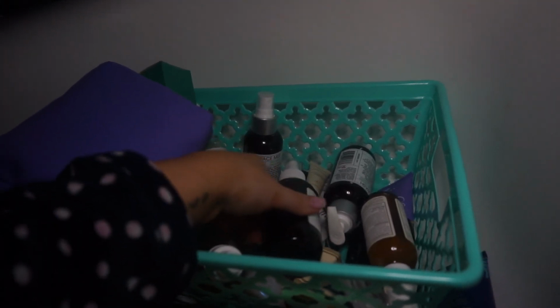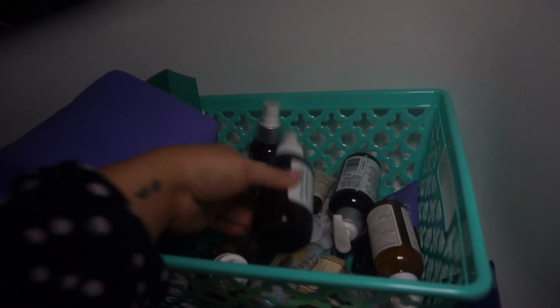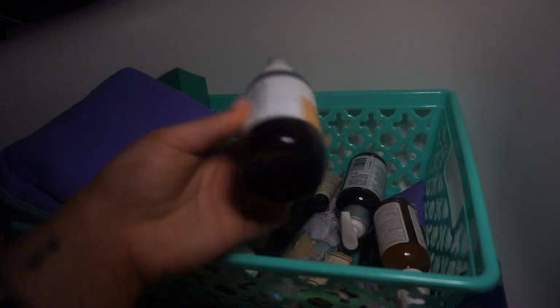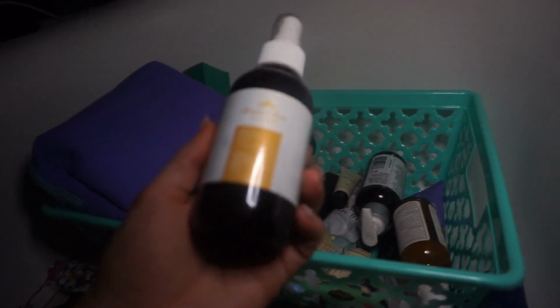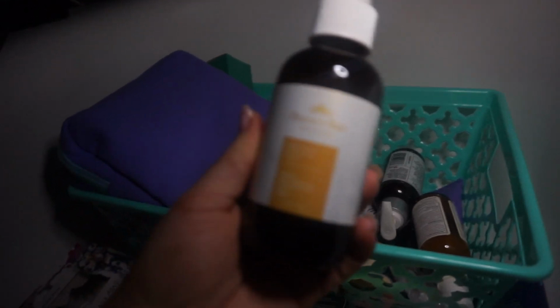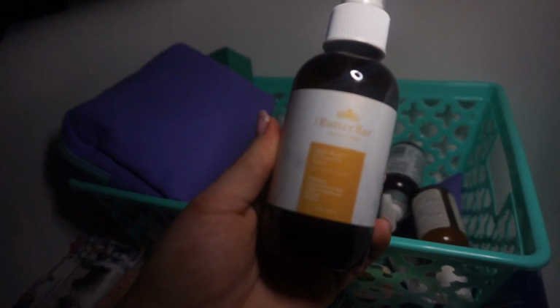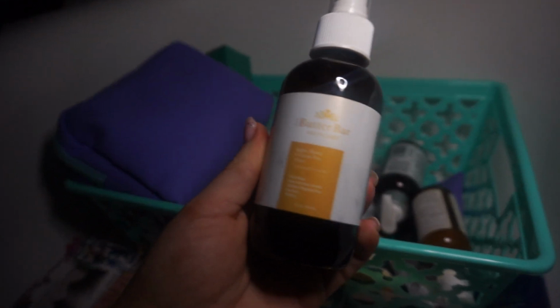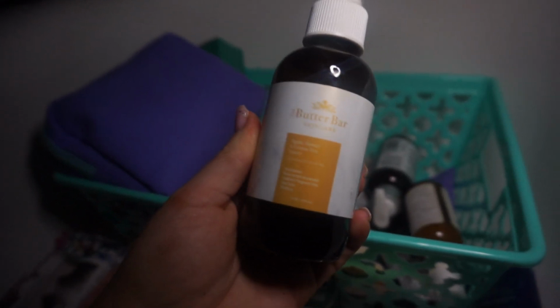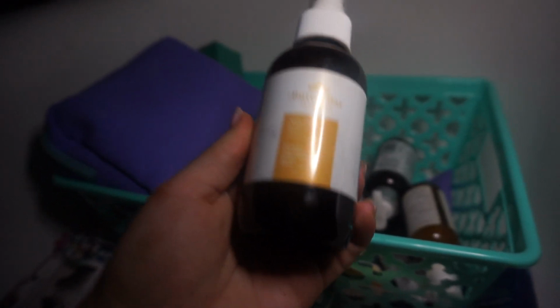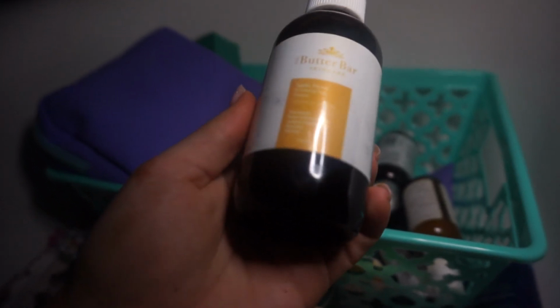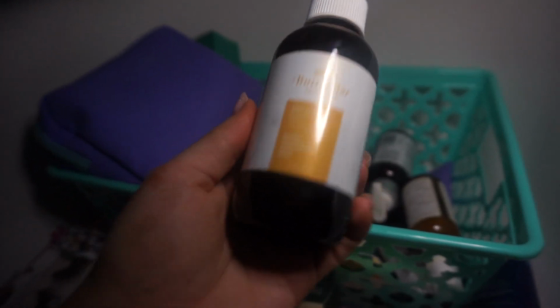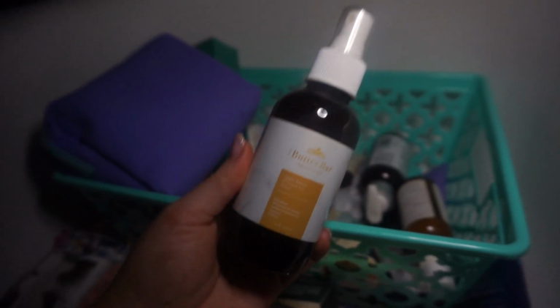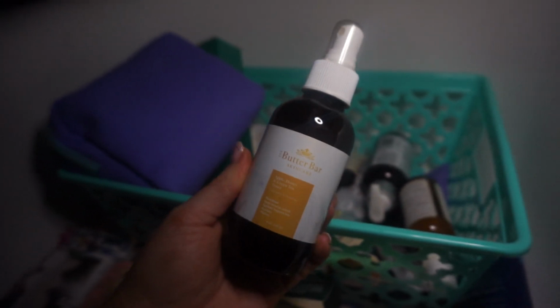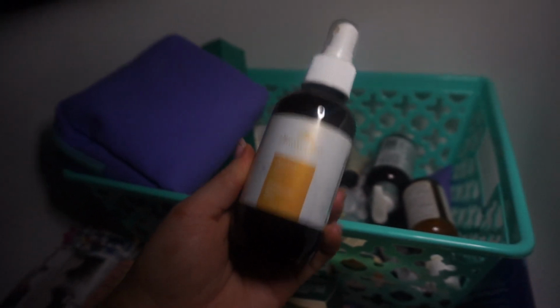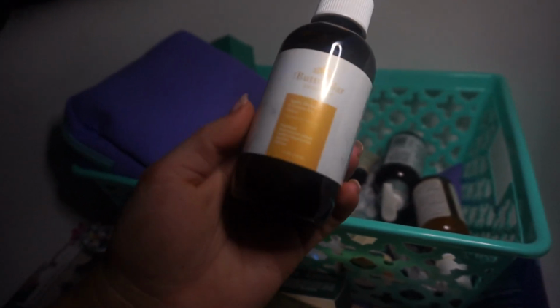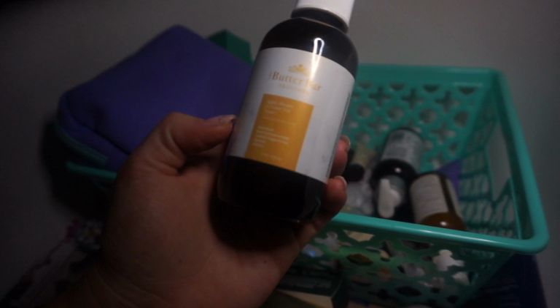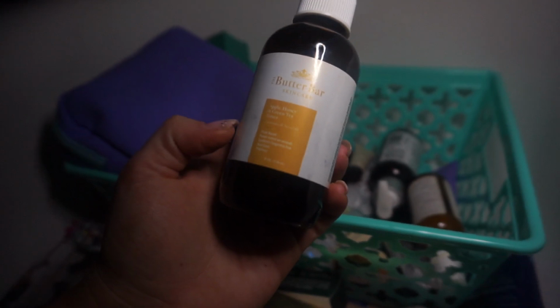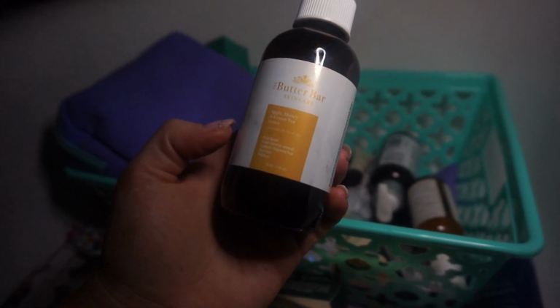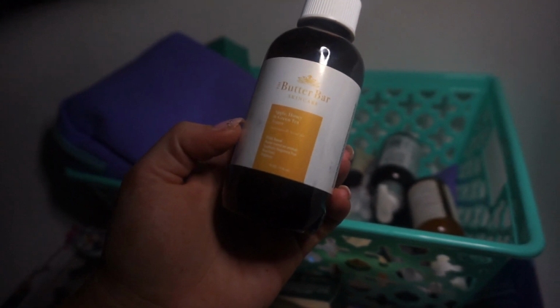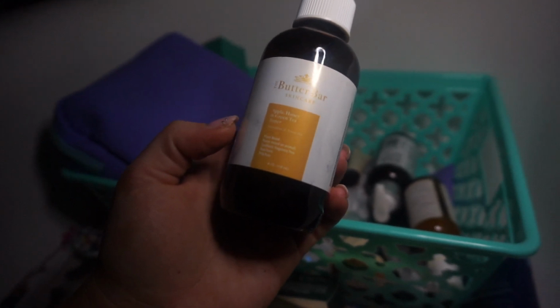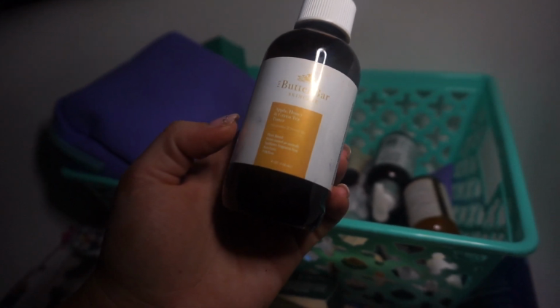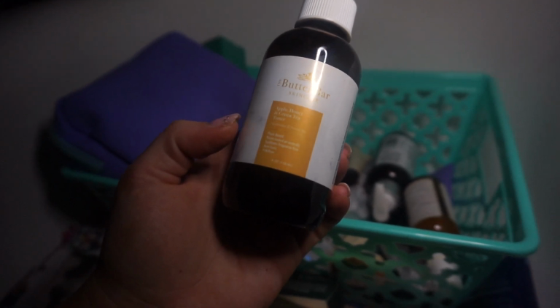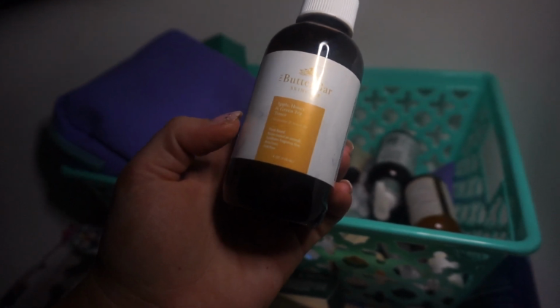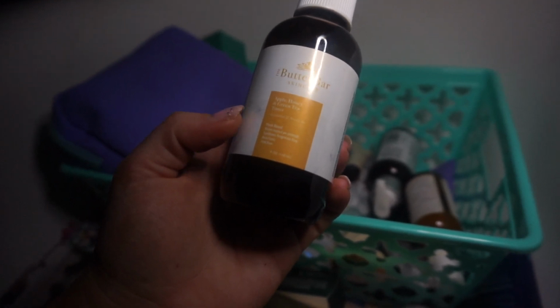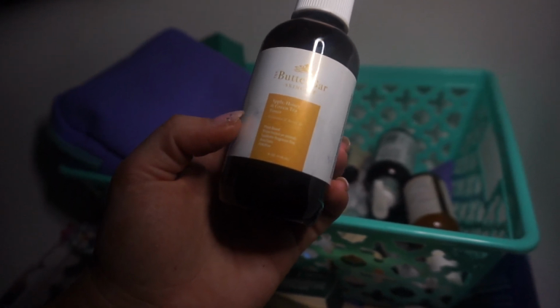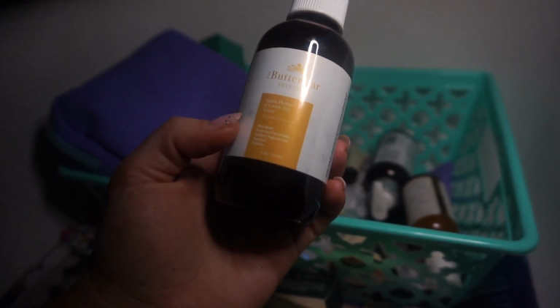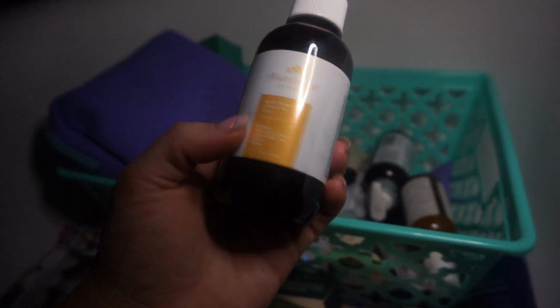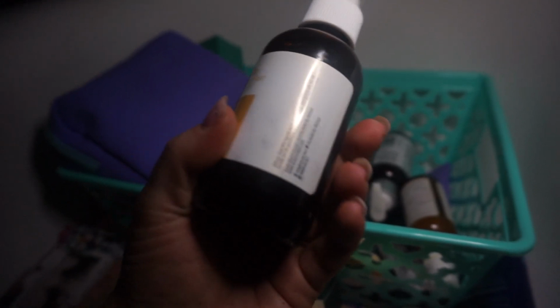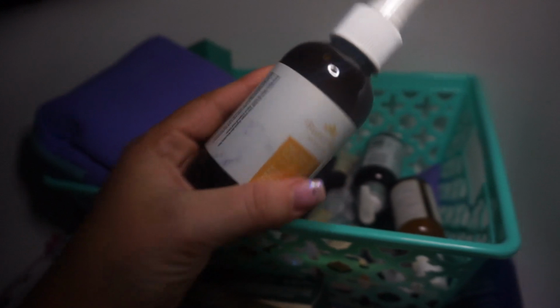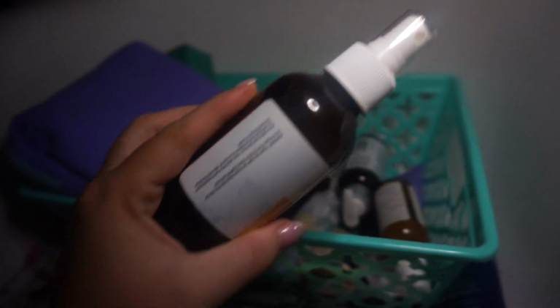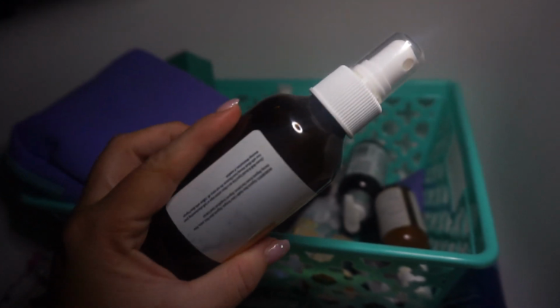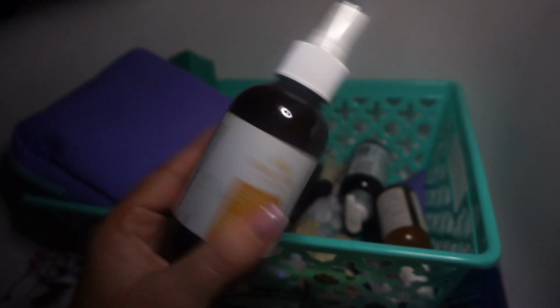This is the Better Bar — these are really nice products. This one is the Apple Honey and Green Tea Toner, and it's a spritz.